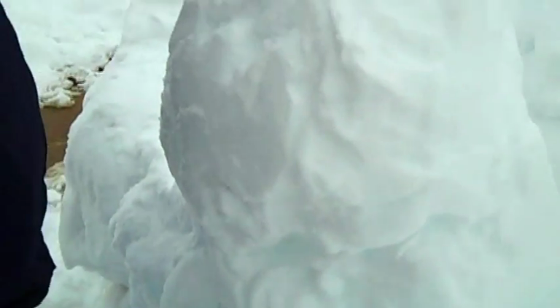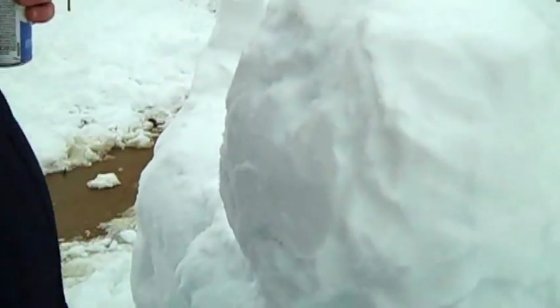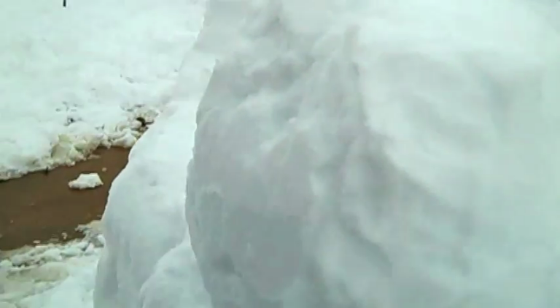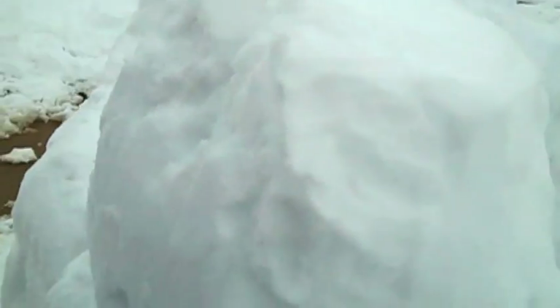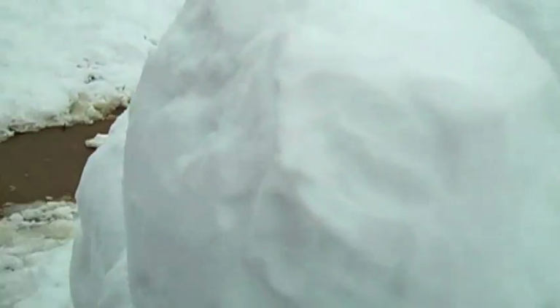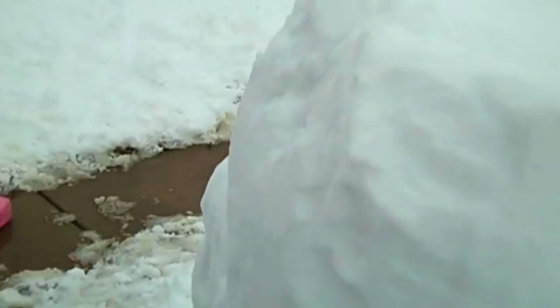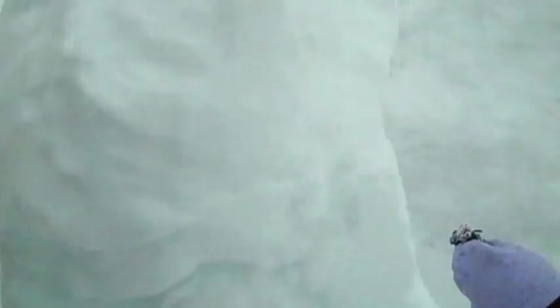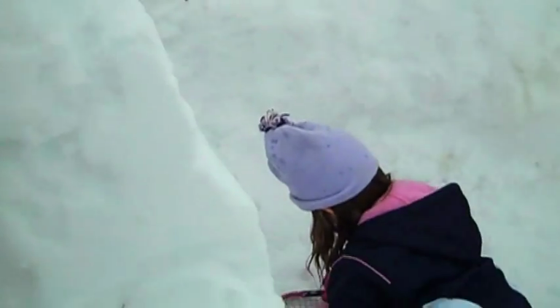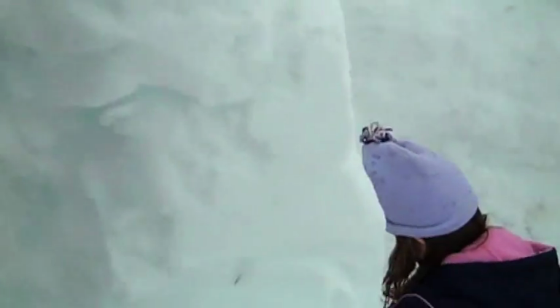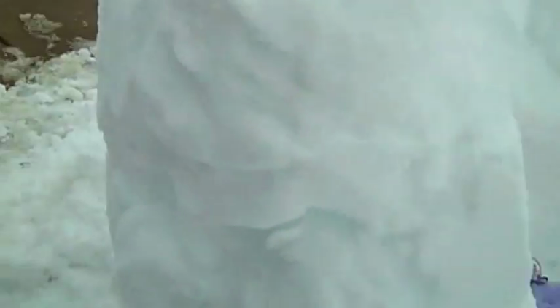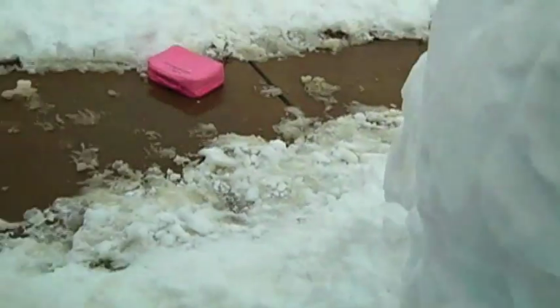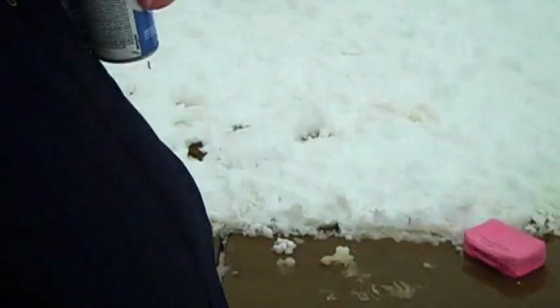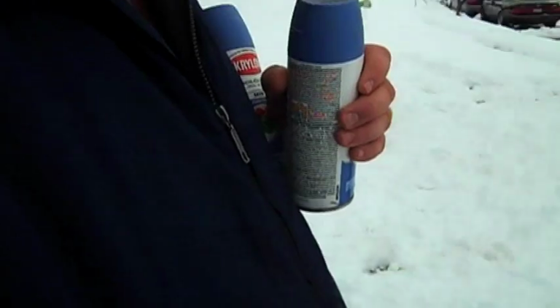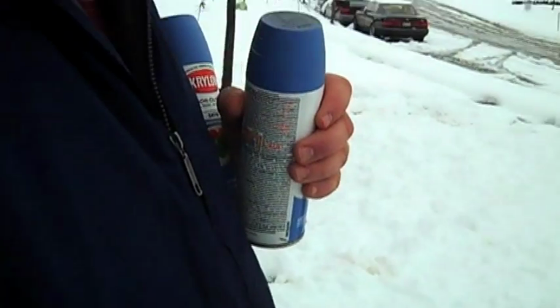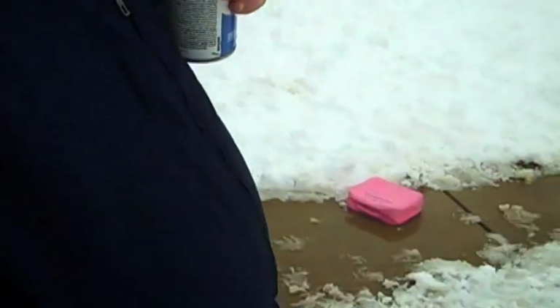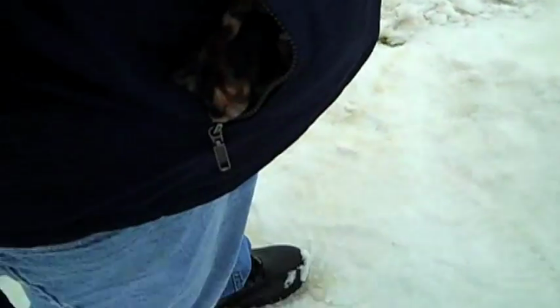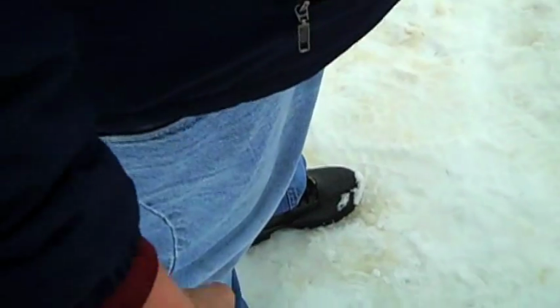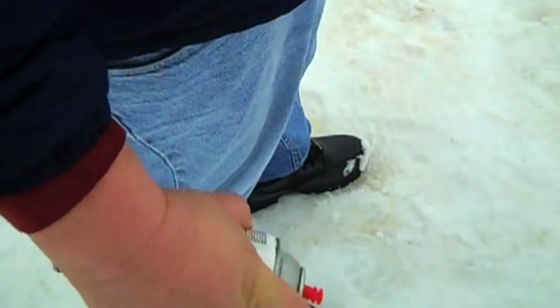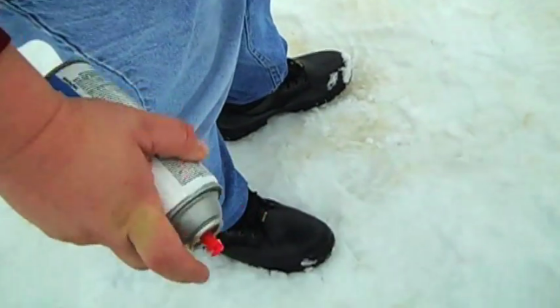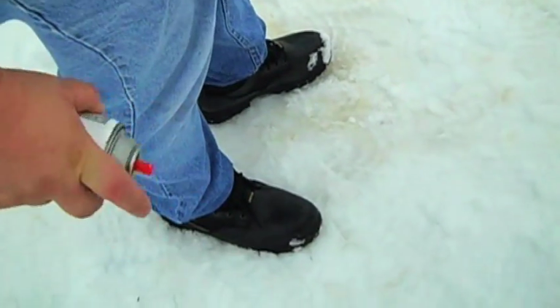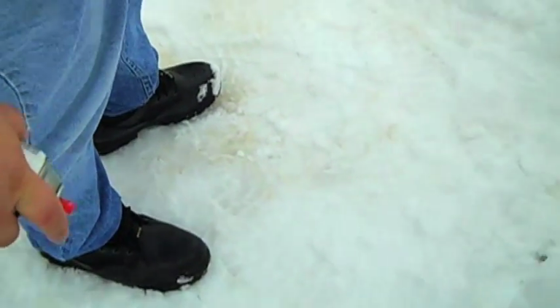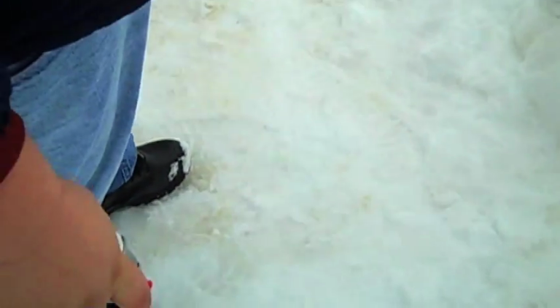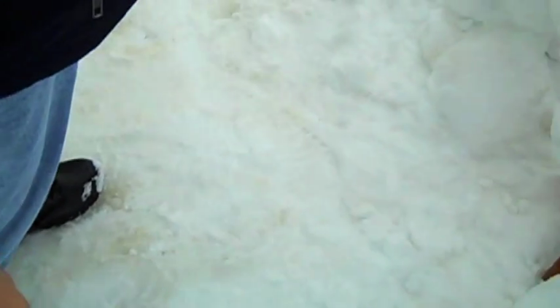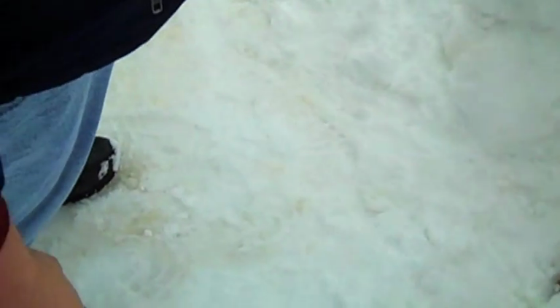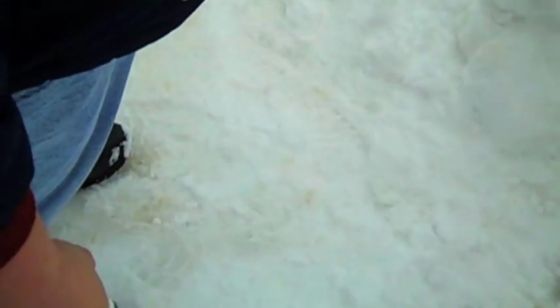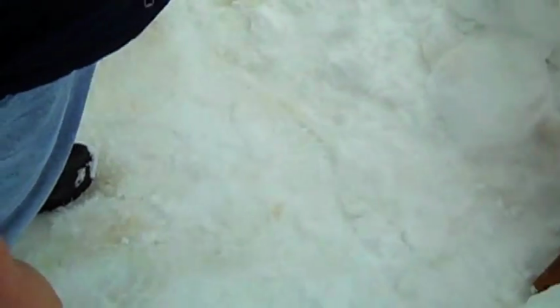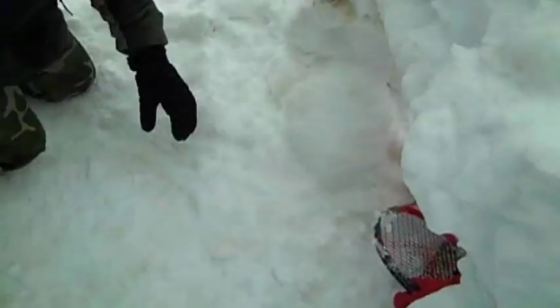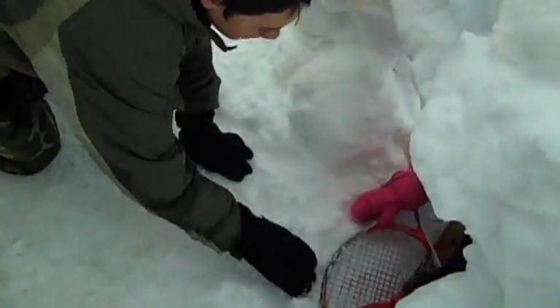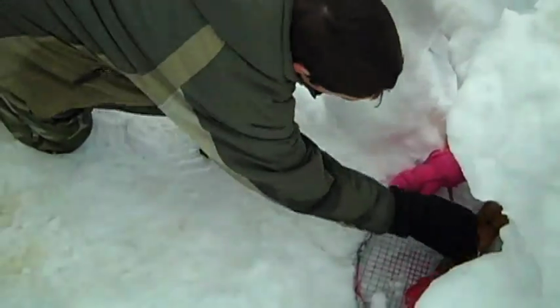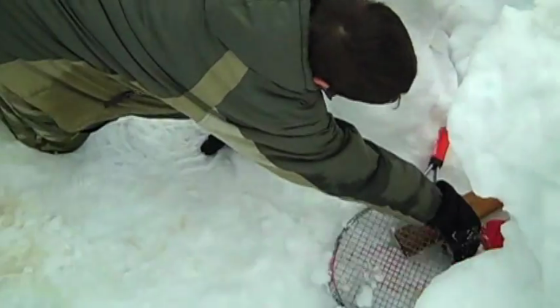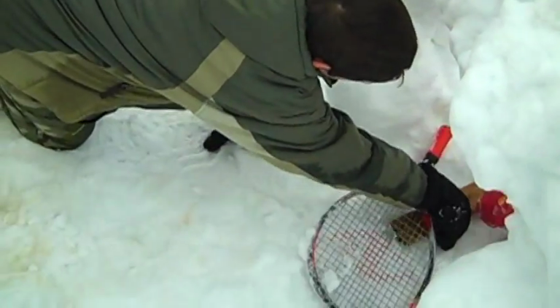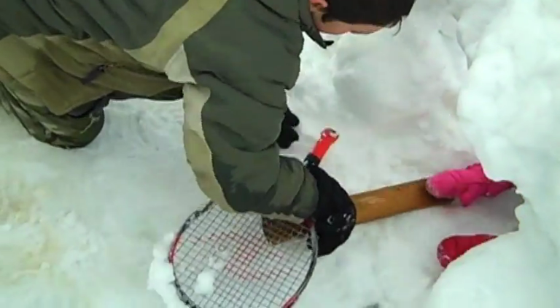Ashley, you need to come out while I spray, okay sweetie? I don't want to get spray paint on you. Come on, hurry — you can go back in after I spray paint. Actually, I need to come back over here.